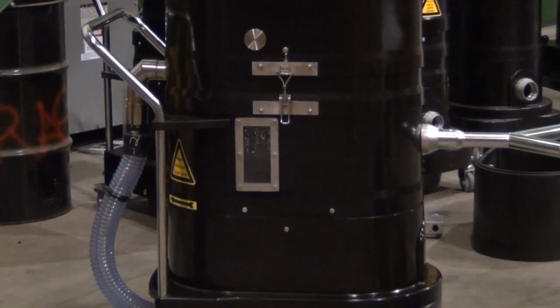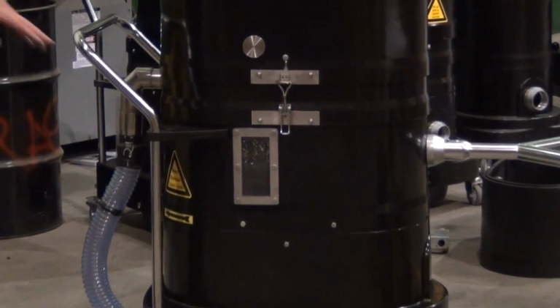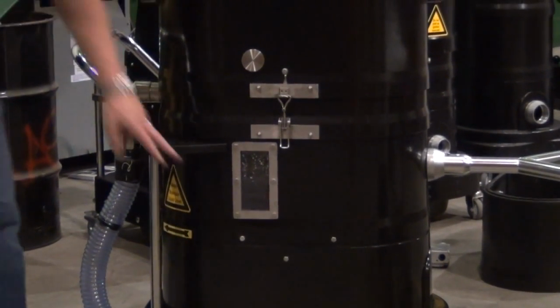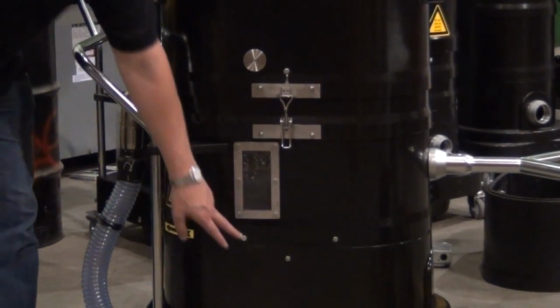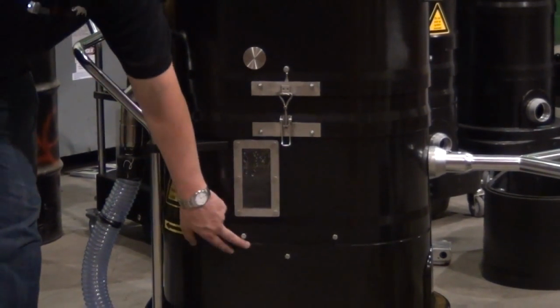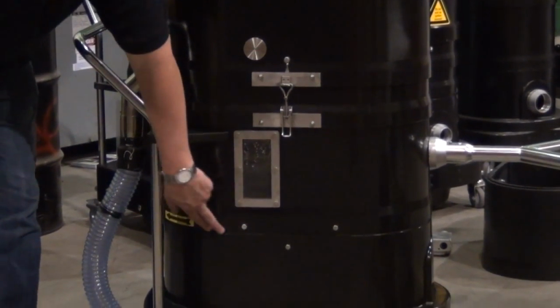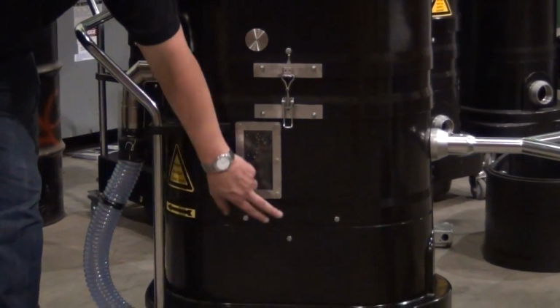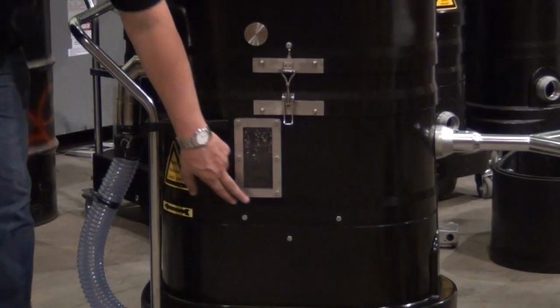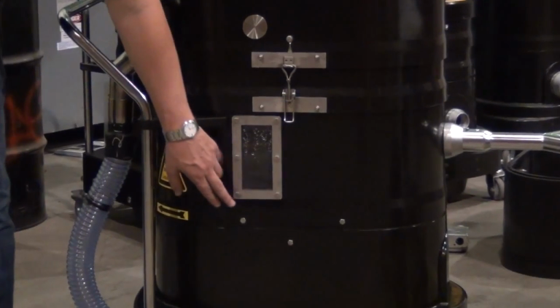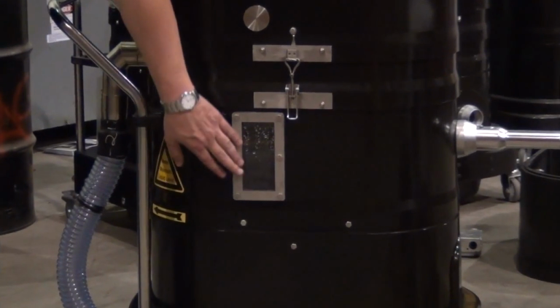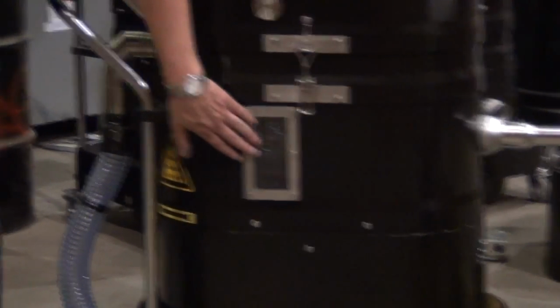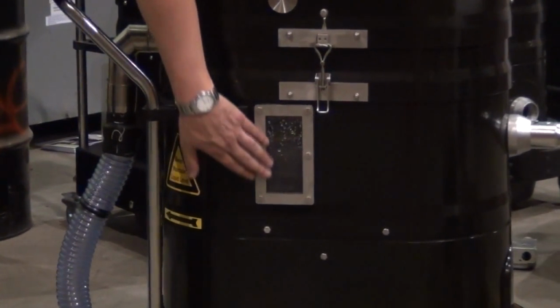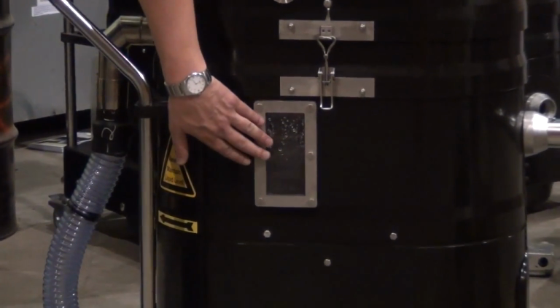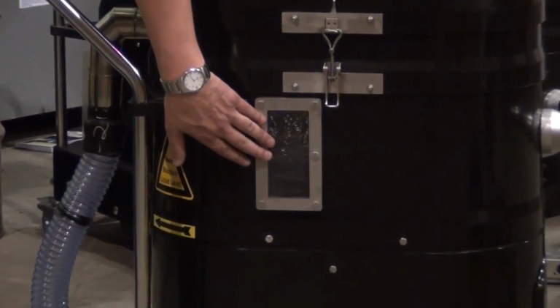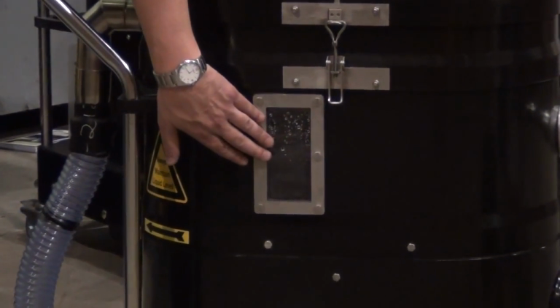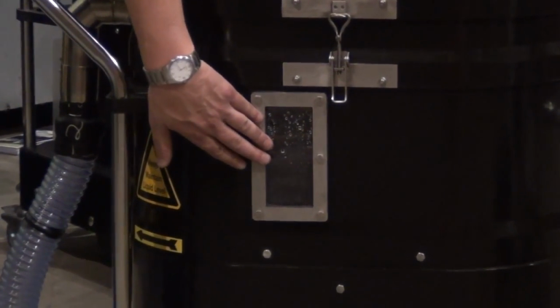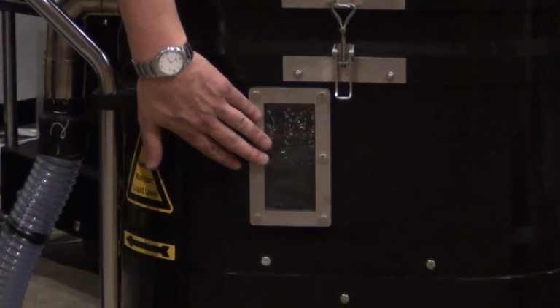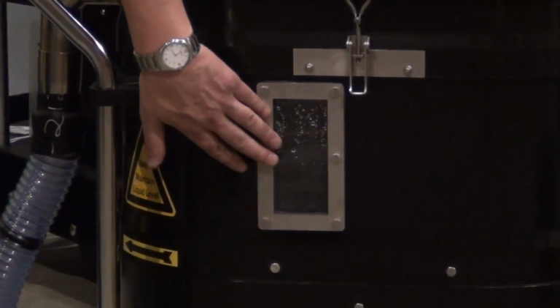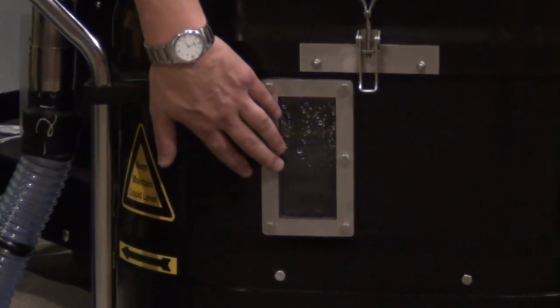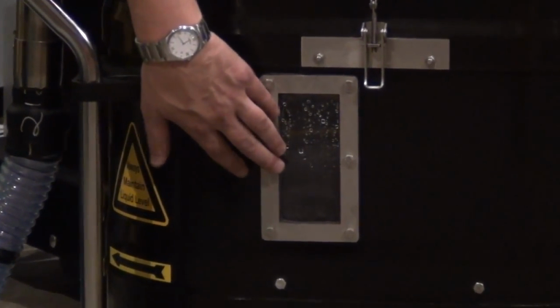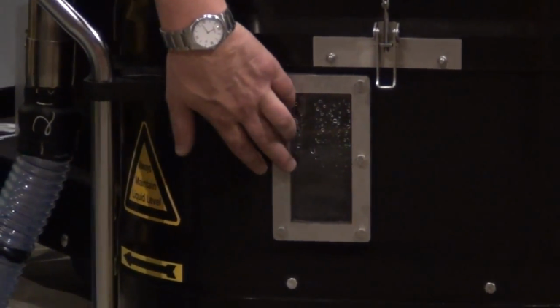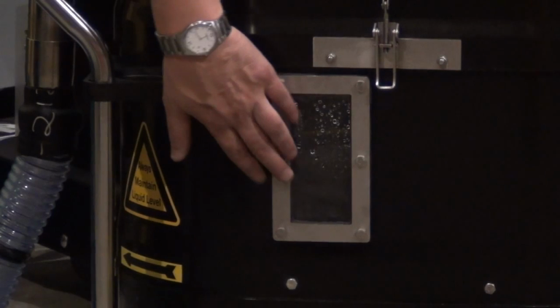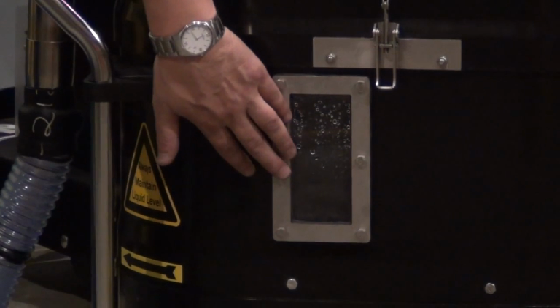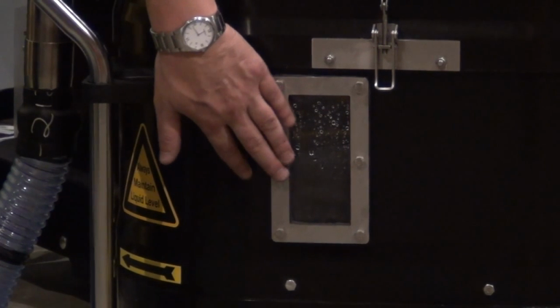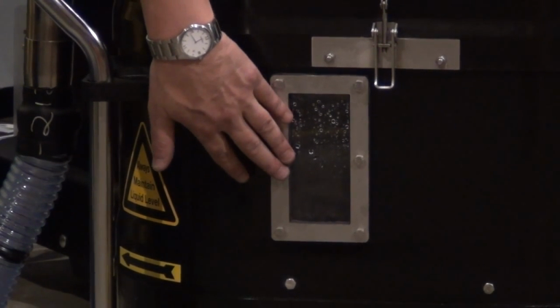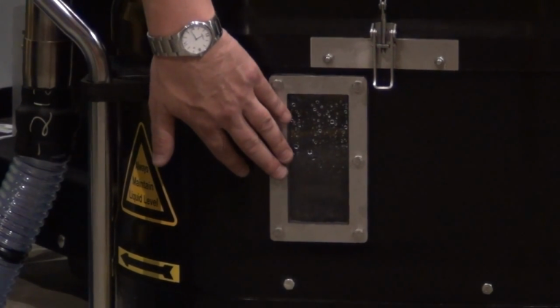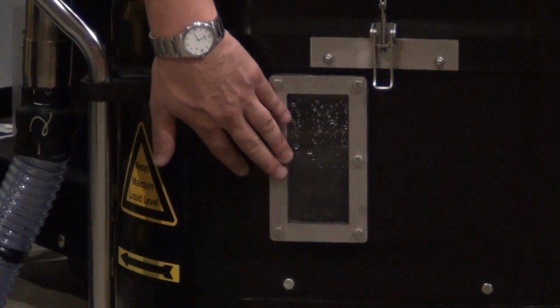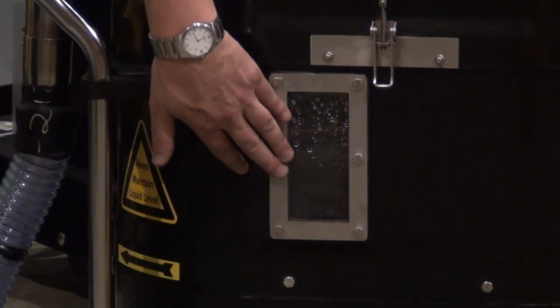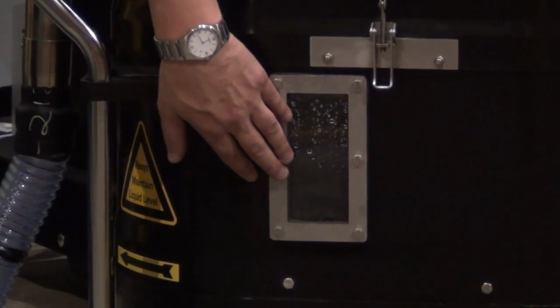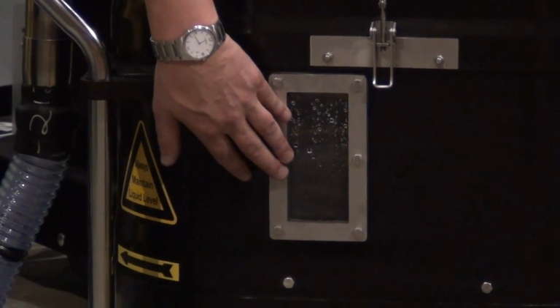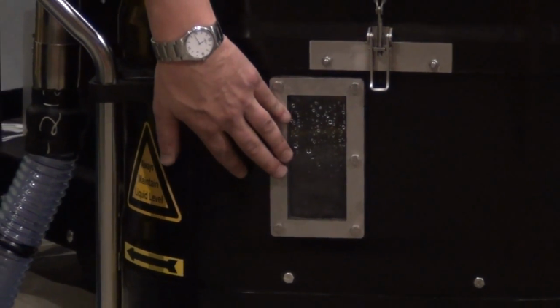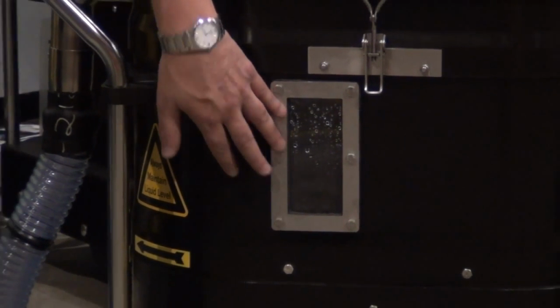From there, the material is going to travel up through our dispersion screen. You have a sight glass window so you can see what's happening above the water bath or oil bath, so you can see if there's any foaming or any excess buildup of material and the water needs to be changed.